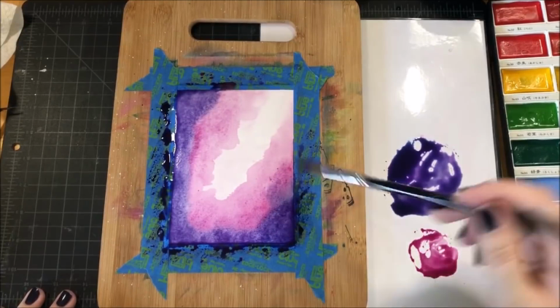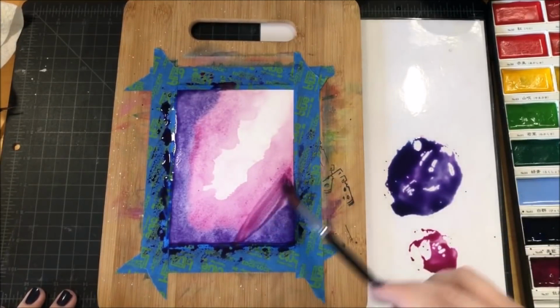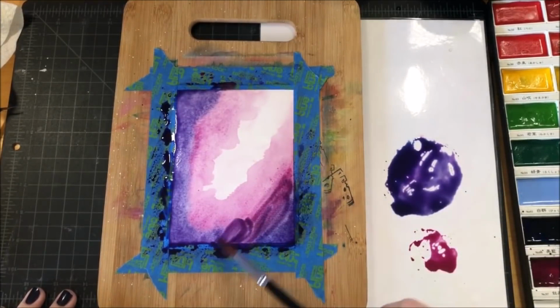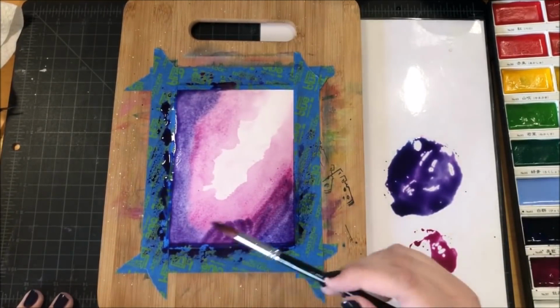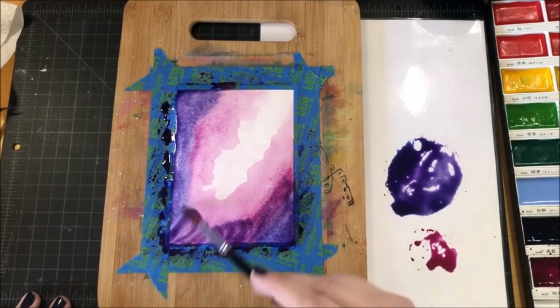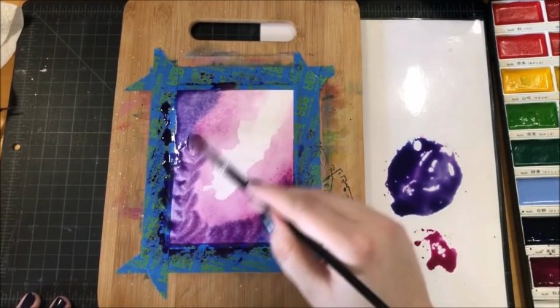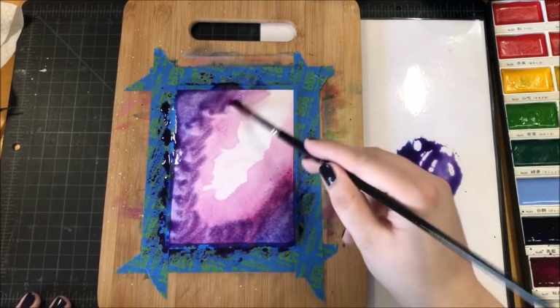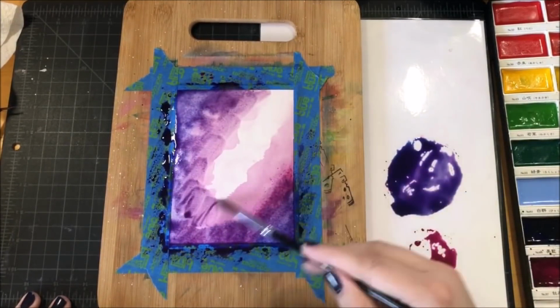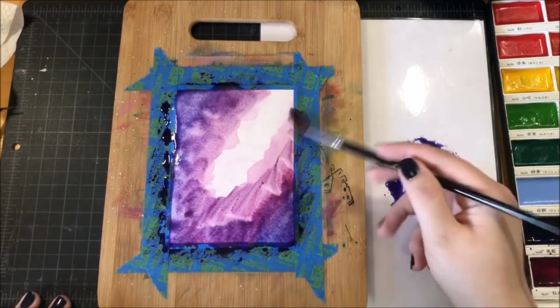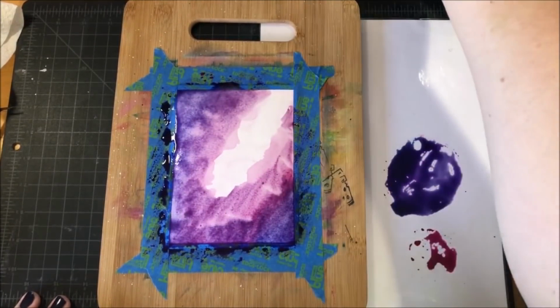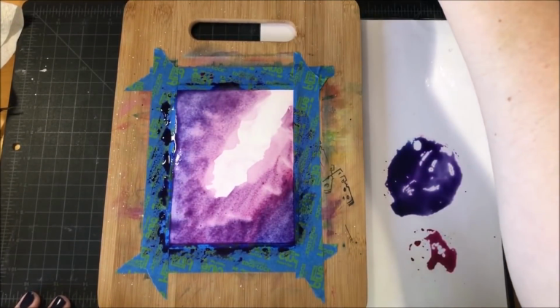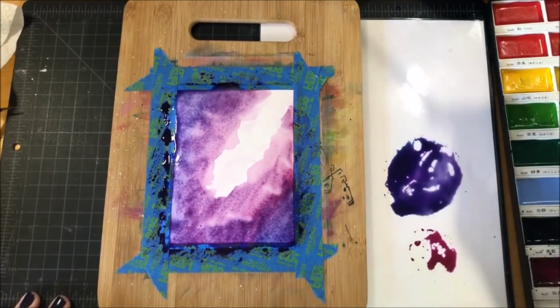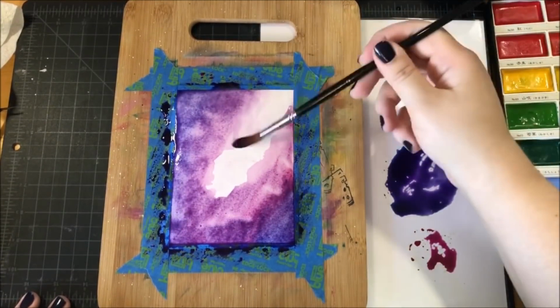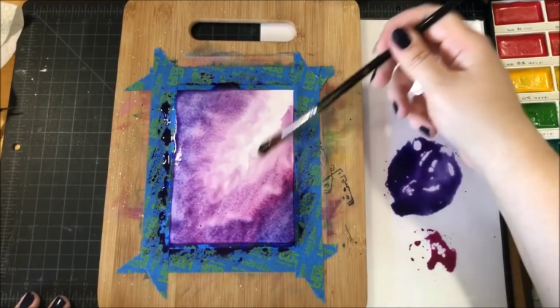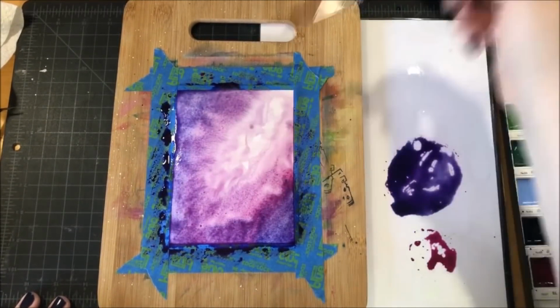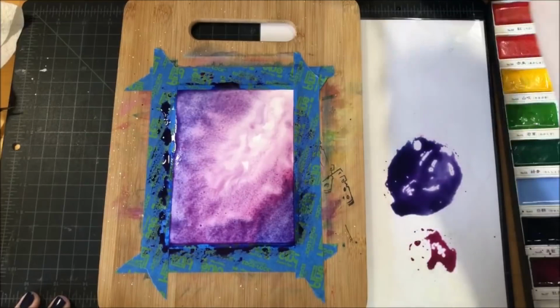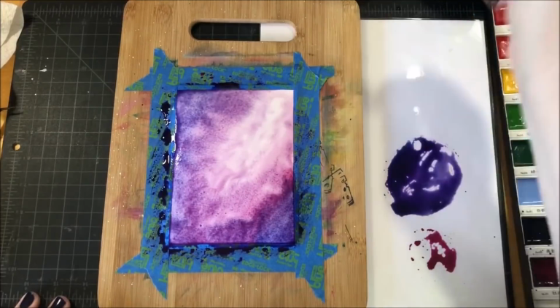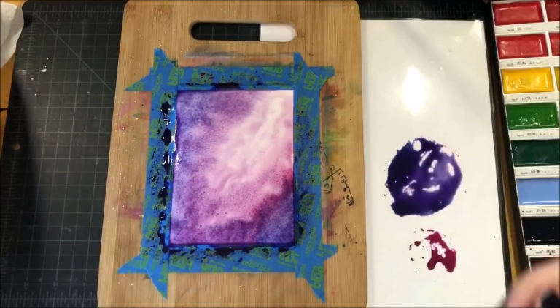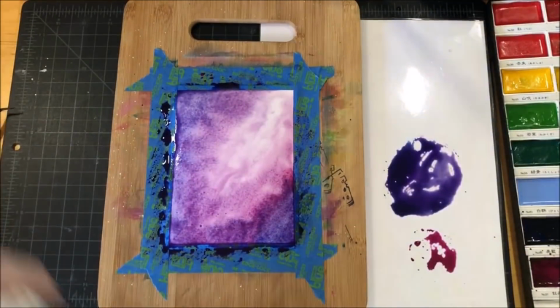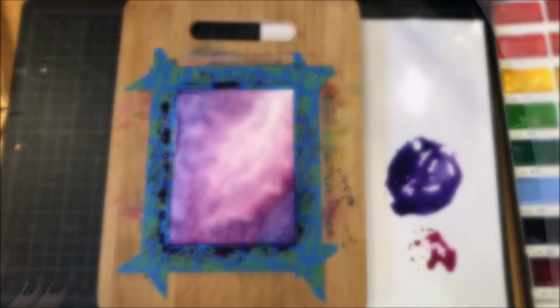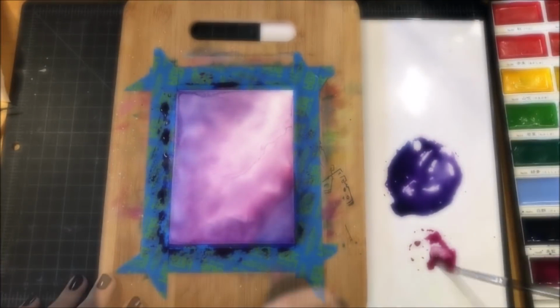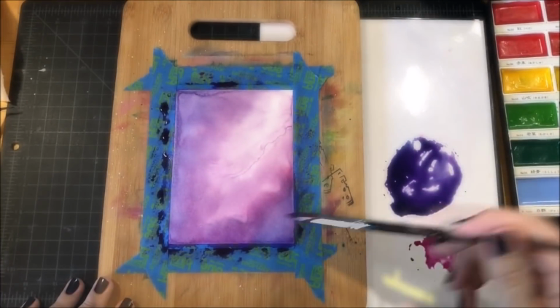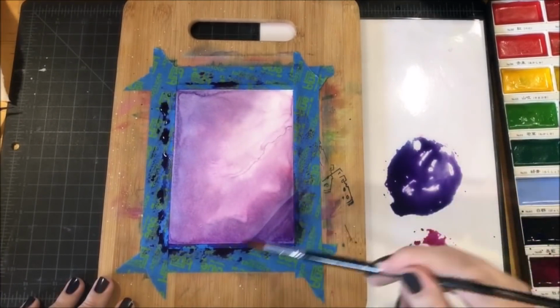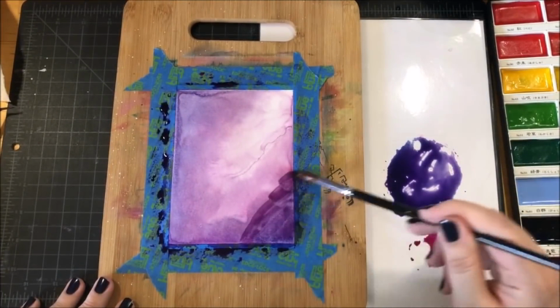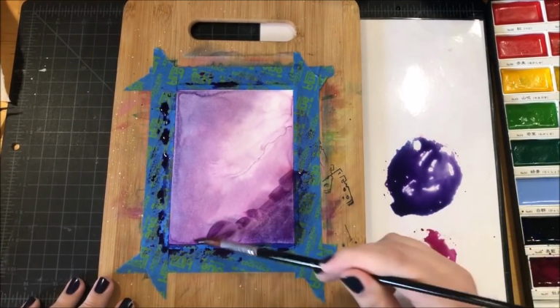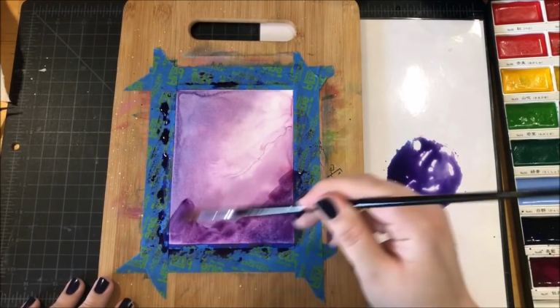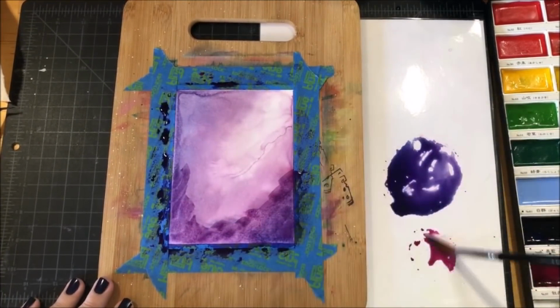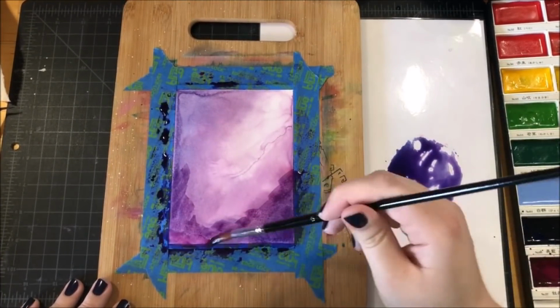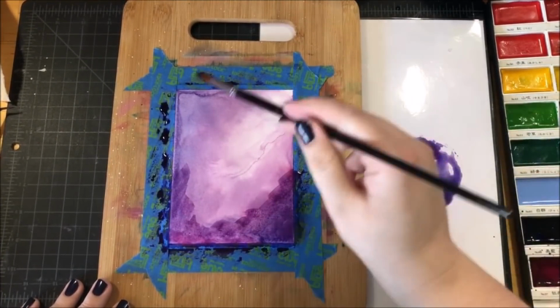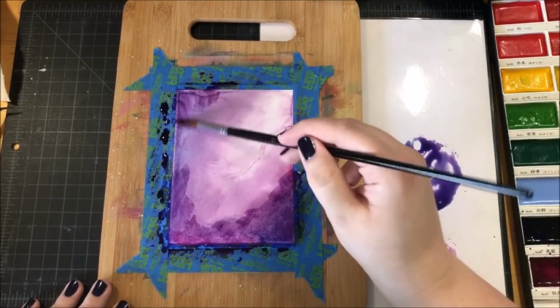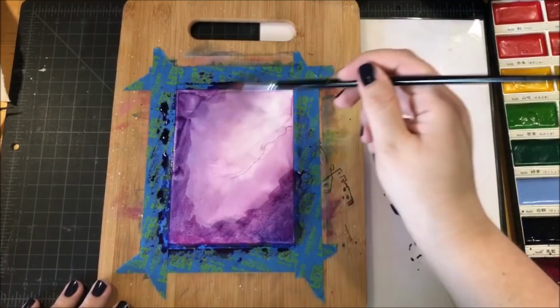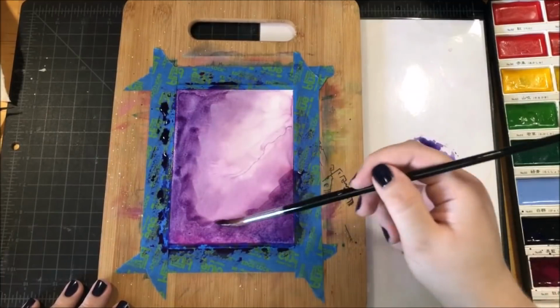You might have noticed that I brought in a blue color to my mix — that was color number 66 — and I just kept slowly working on this and building up that color until I was happy with it.